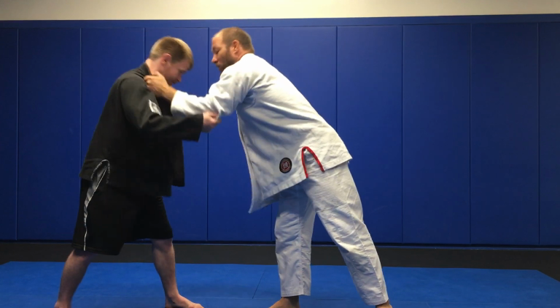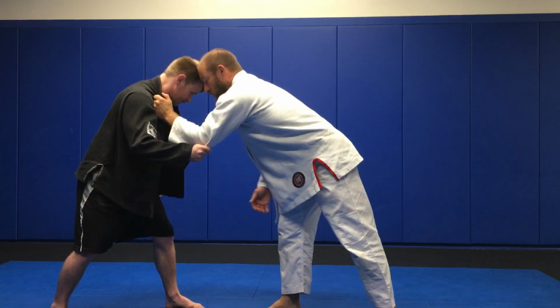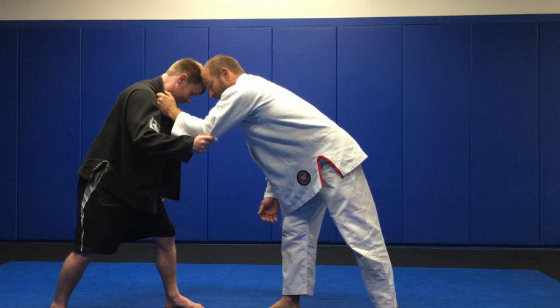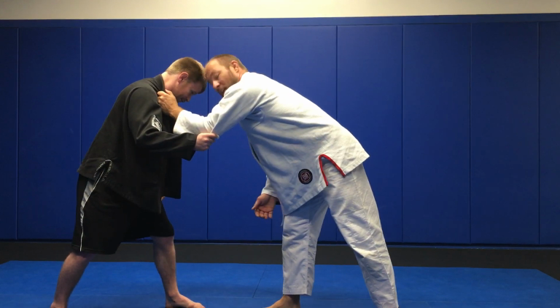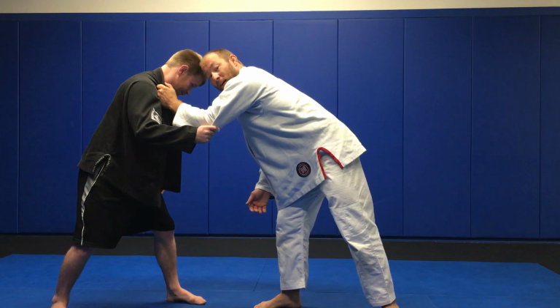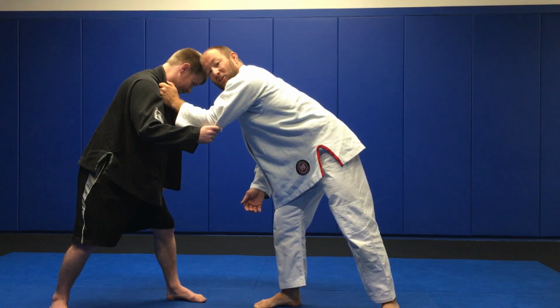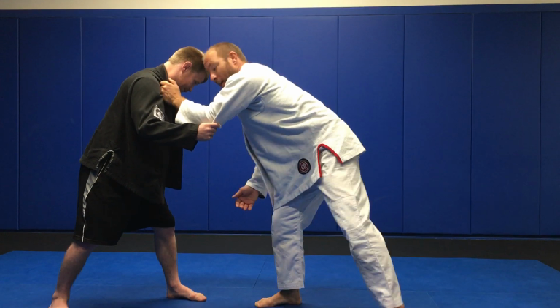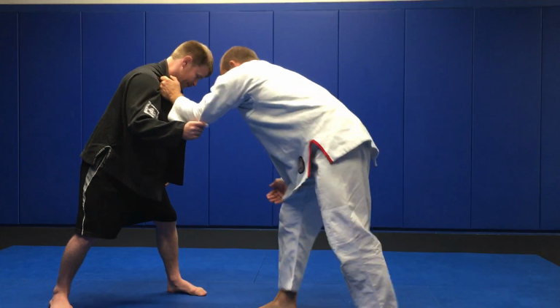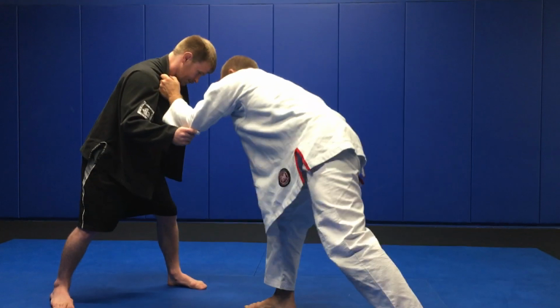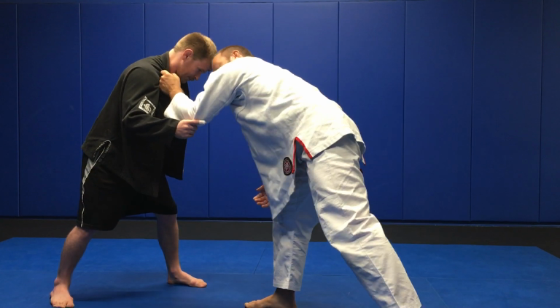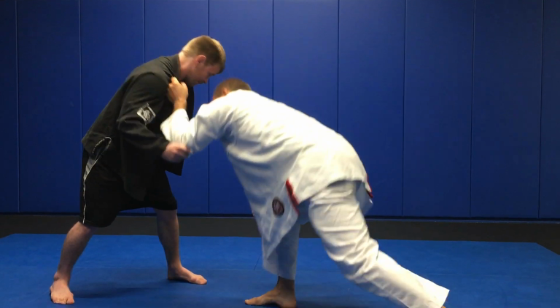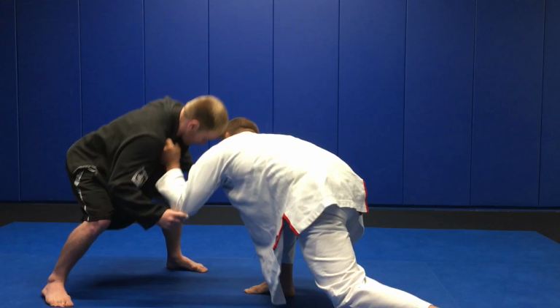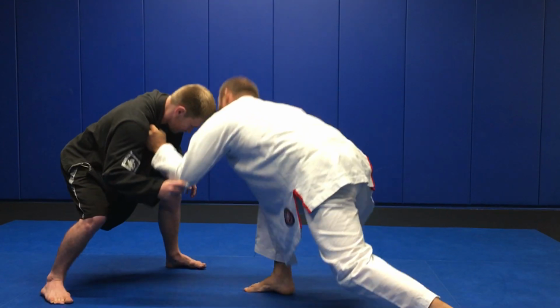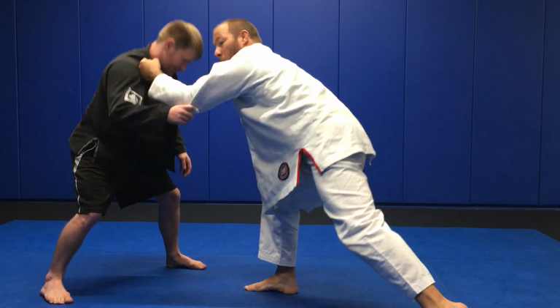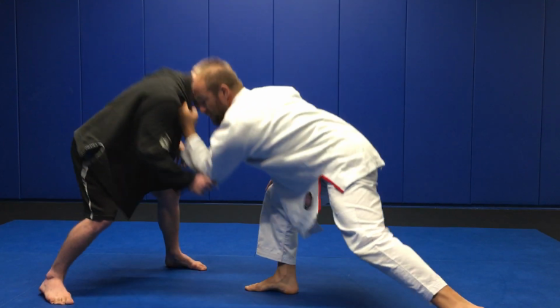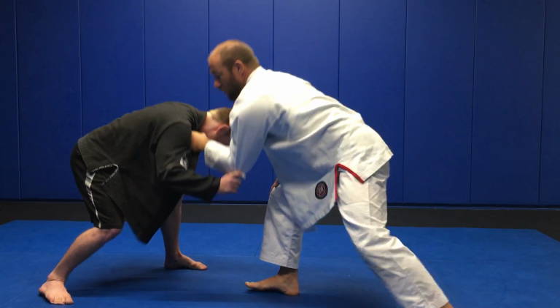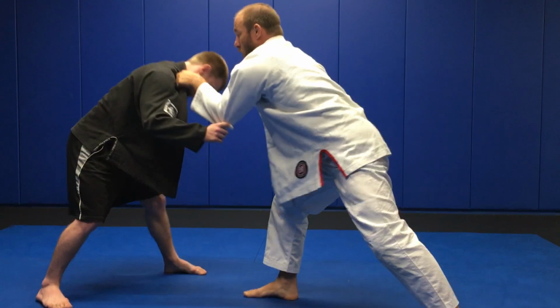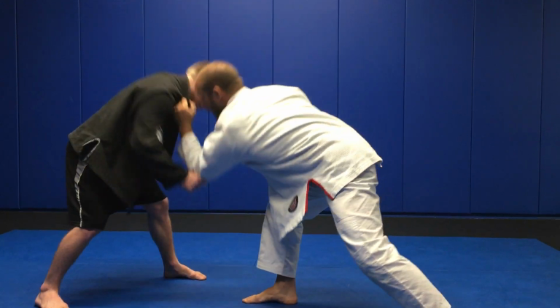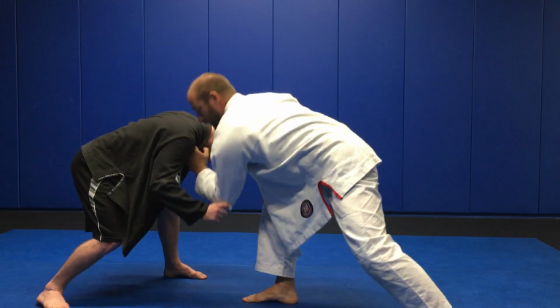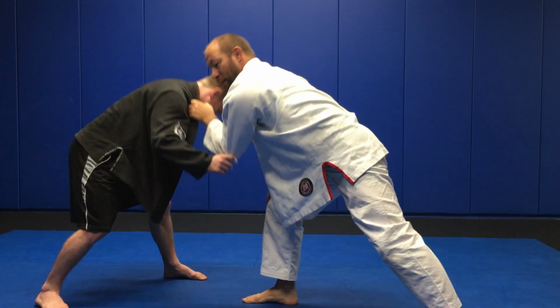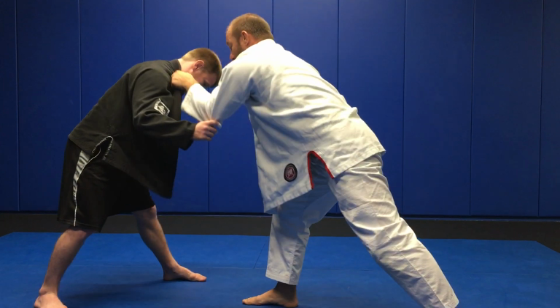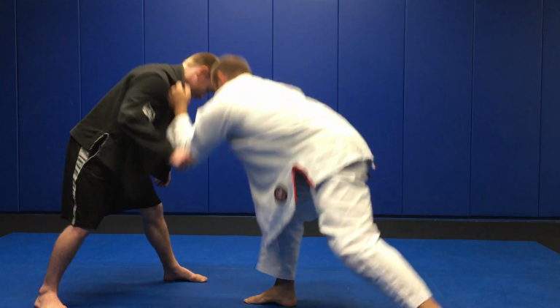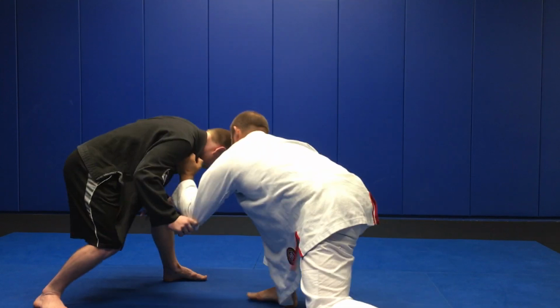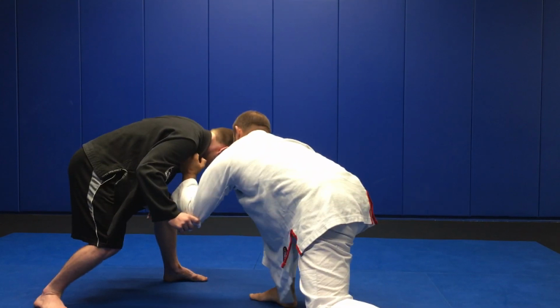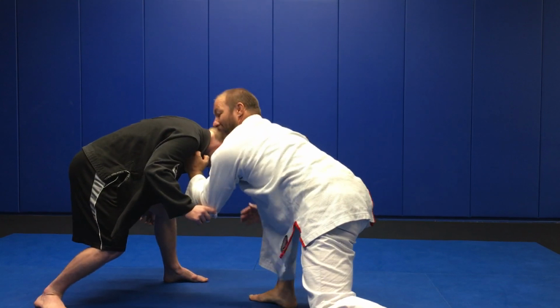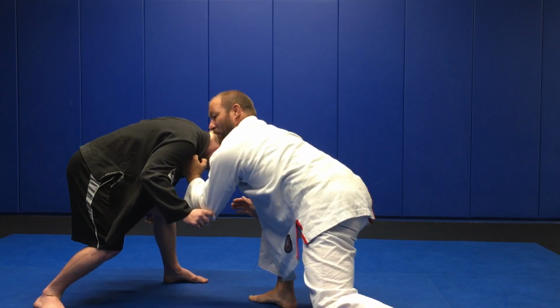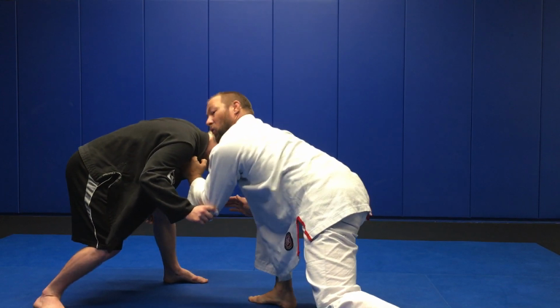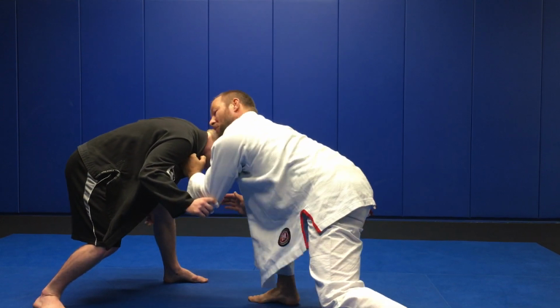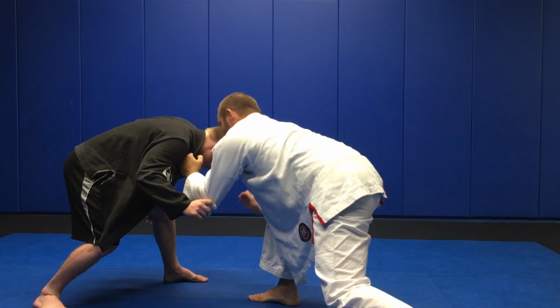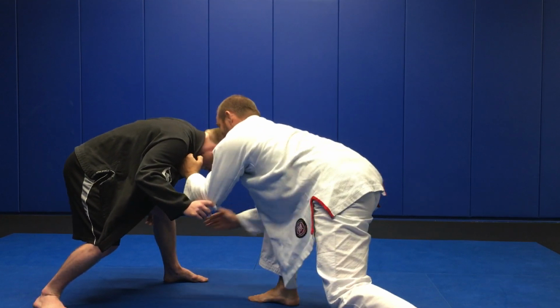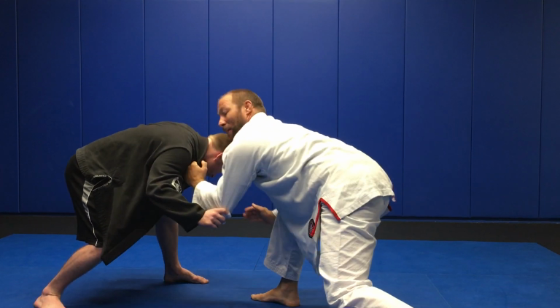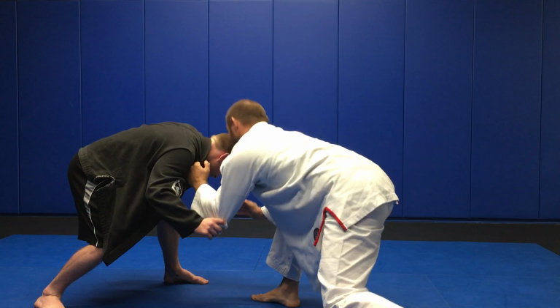What I'm going to do is from here, I'm going to change my angle, lower my level, and pull him down with me. And as I pull him down, I get ready to whip him across as I stop that angle.